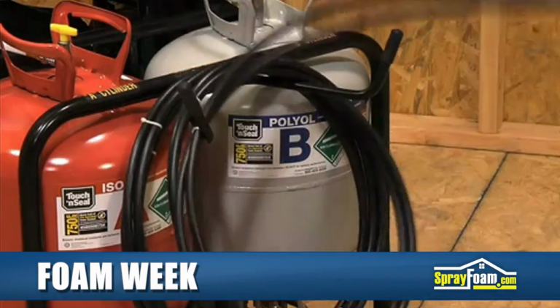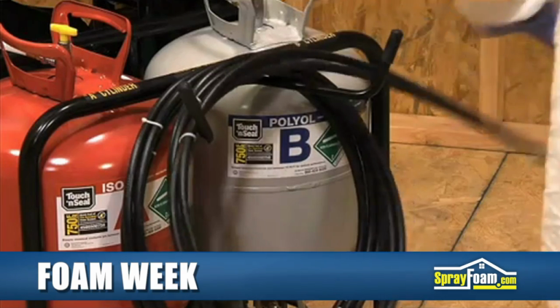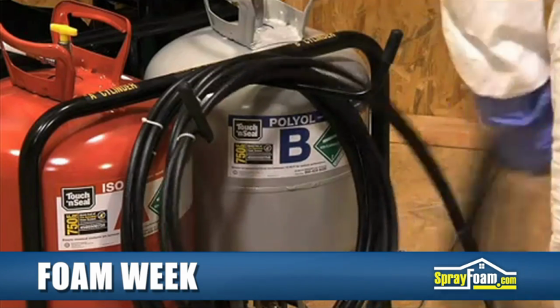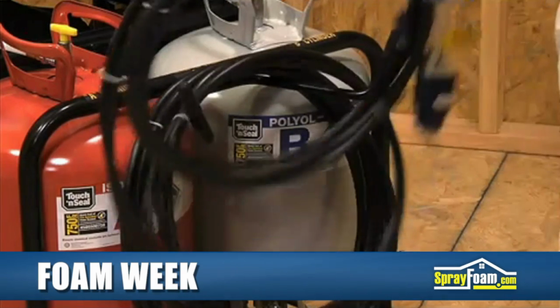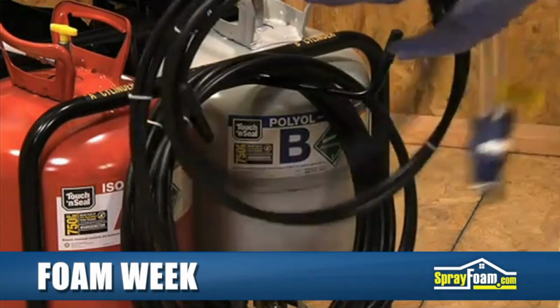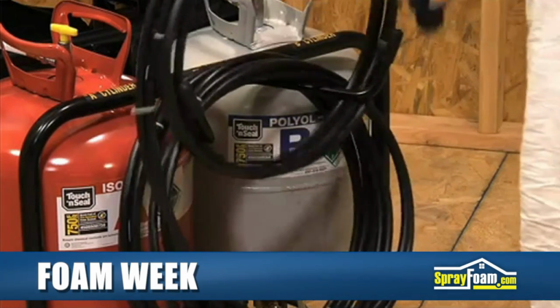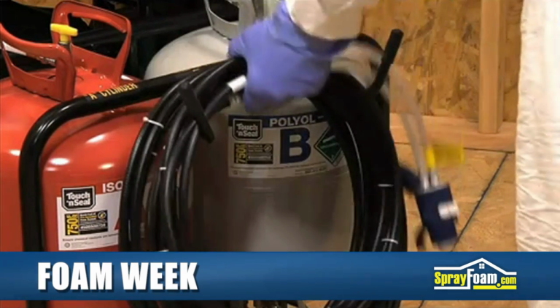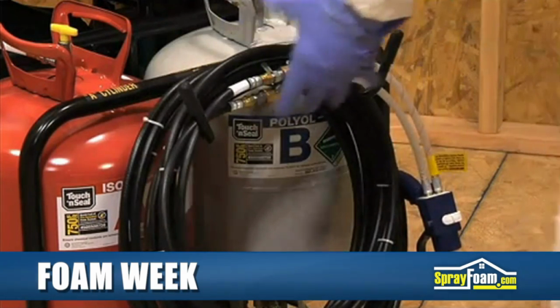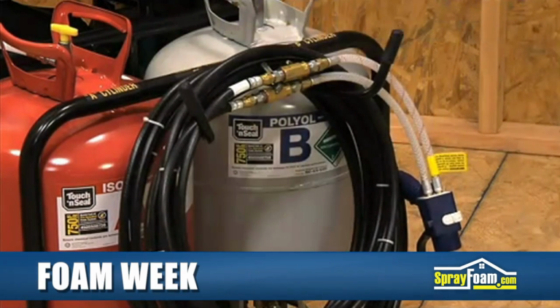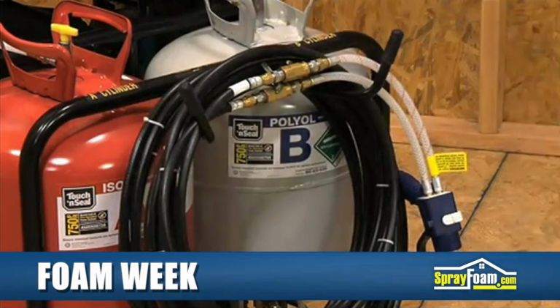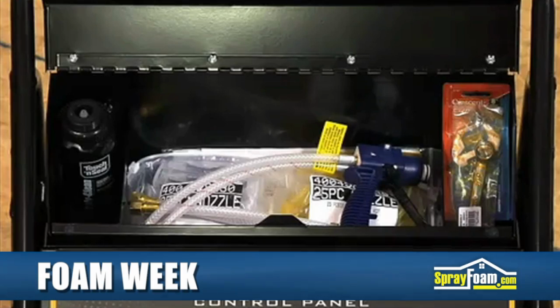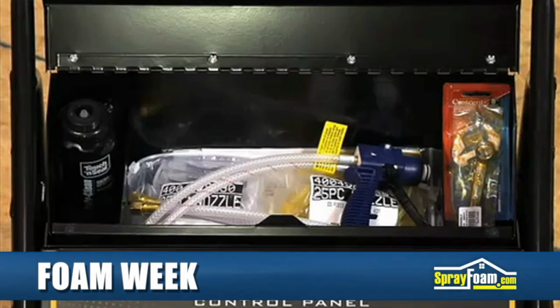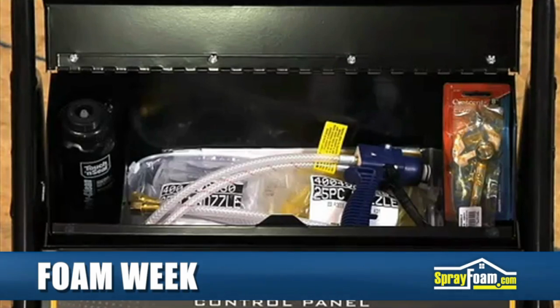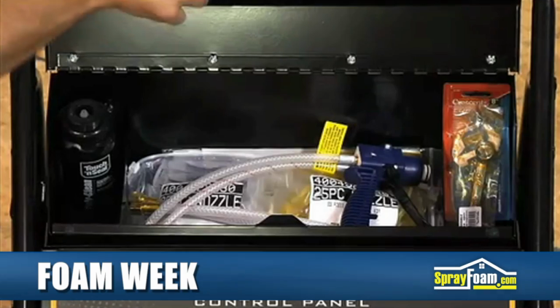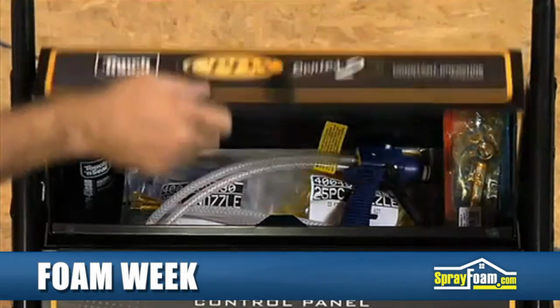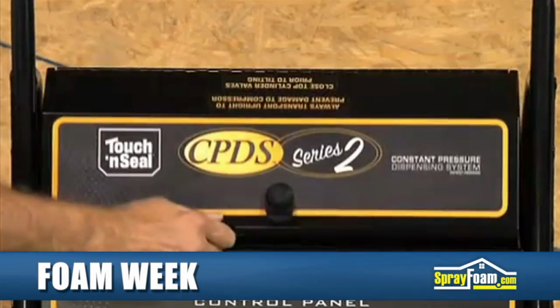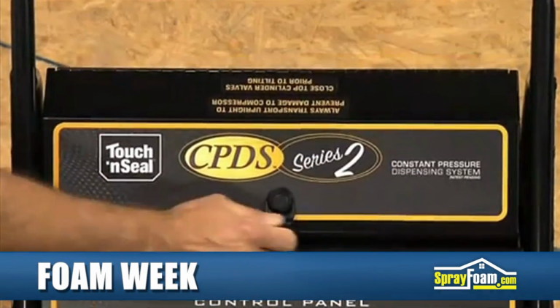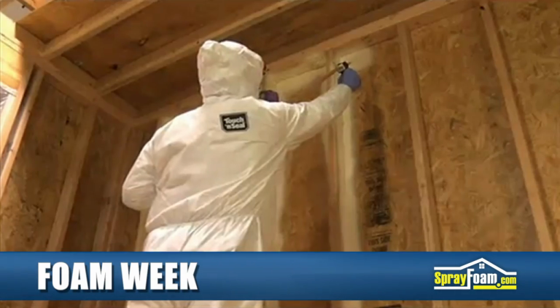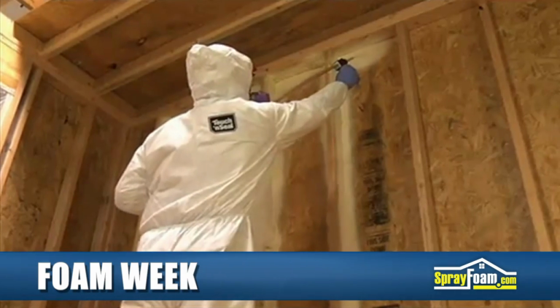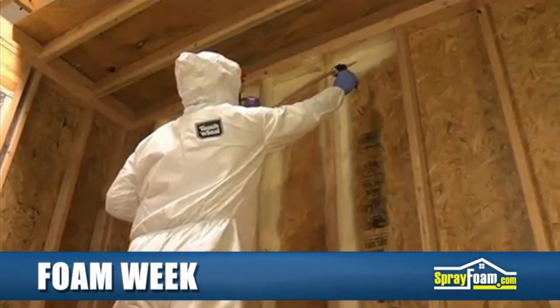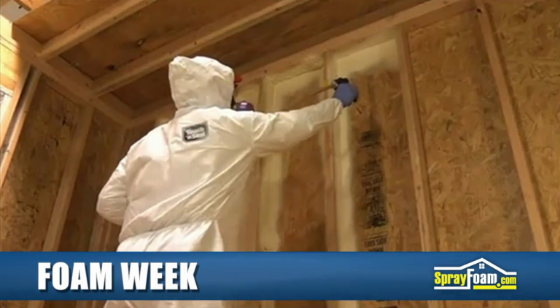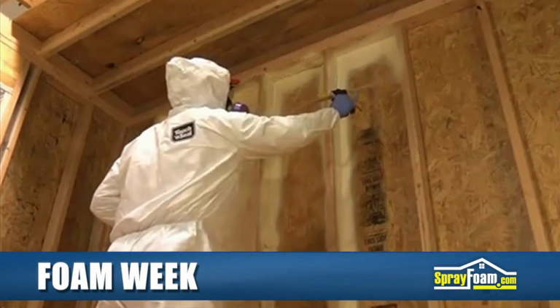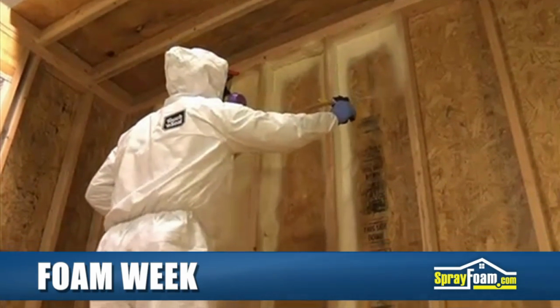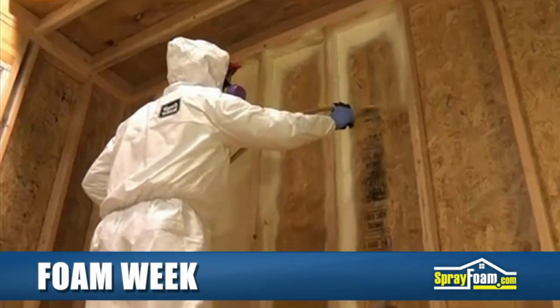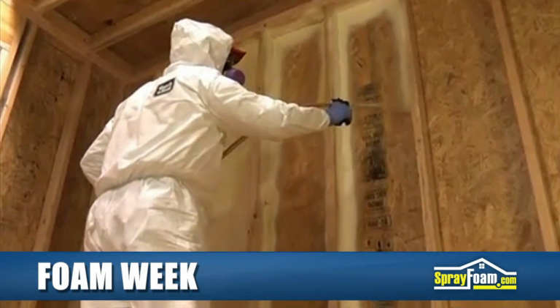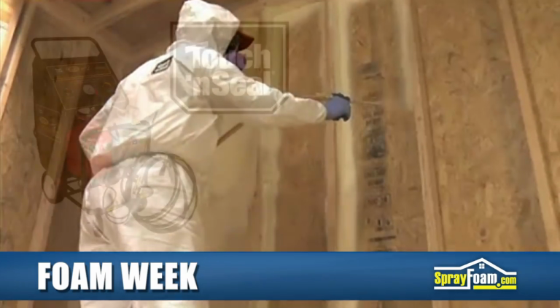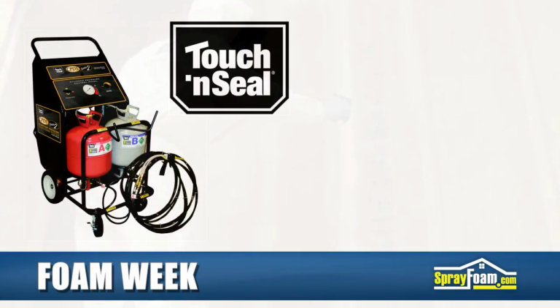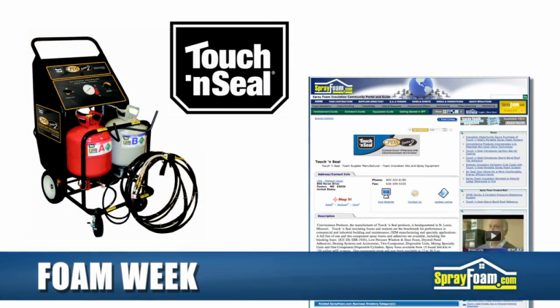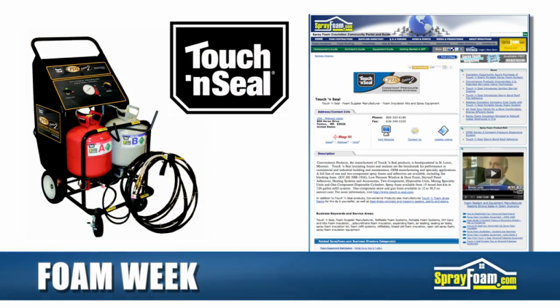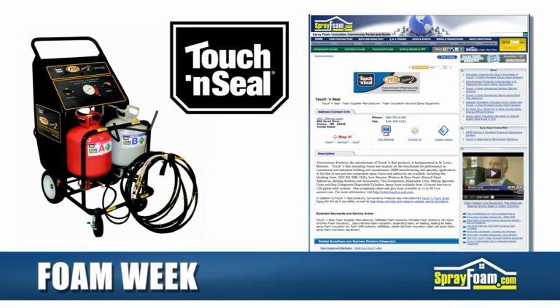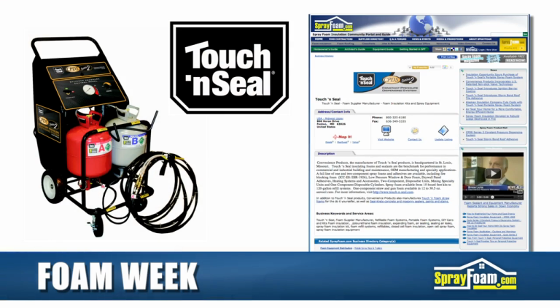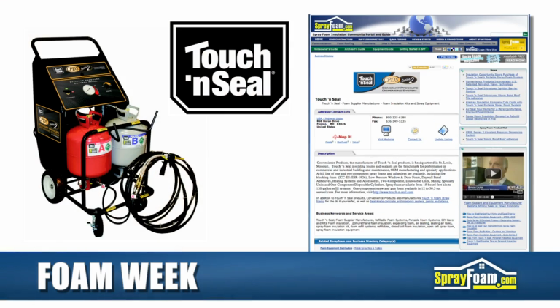Bud Youngs, an insulation specialist at Homeland Builders, claims that the portability of the CPDS allowed his team to complete the insulation project in a fast, economical manner. To learn more about the CPDS, visit Touch and Seal's listing on SprayFoam.com.